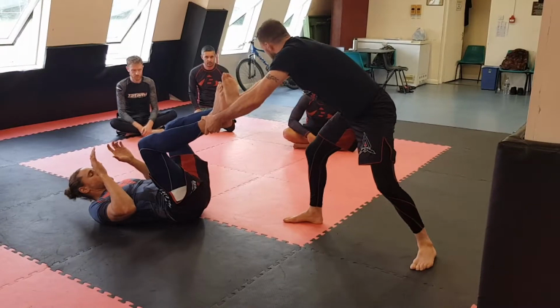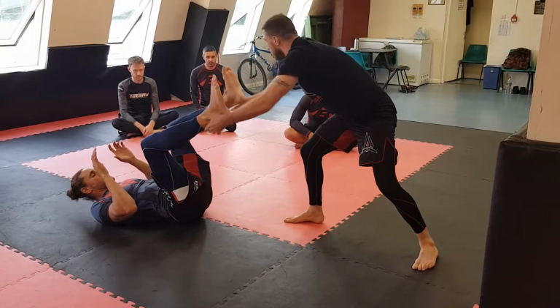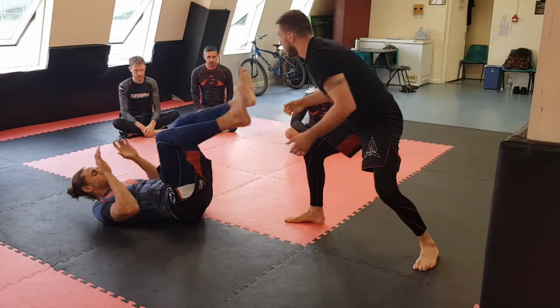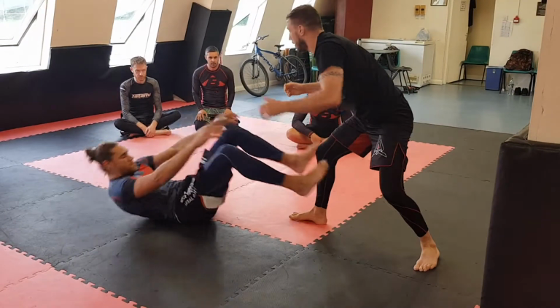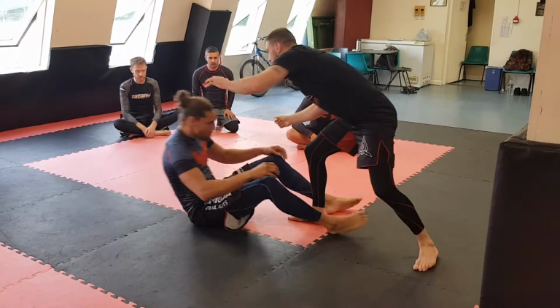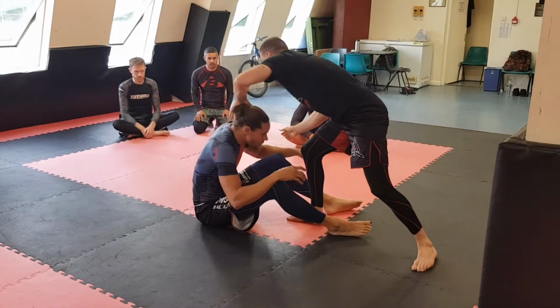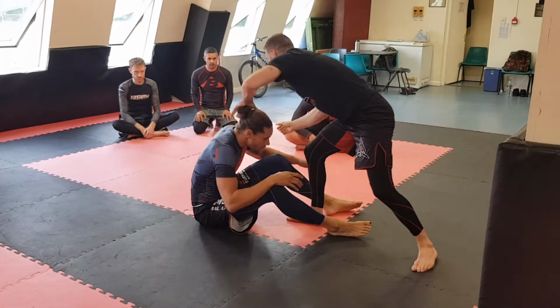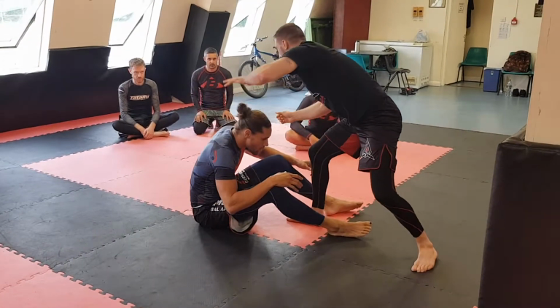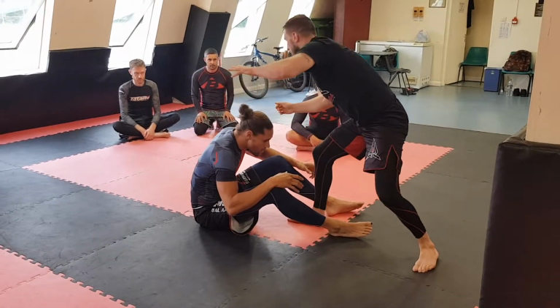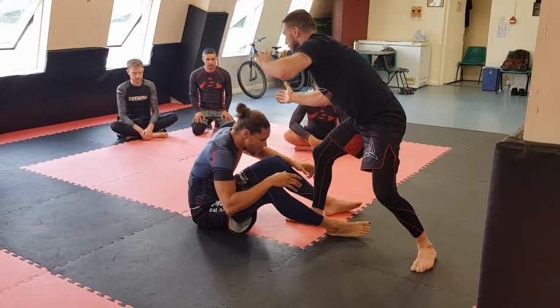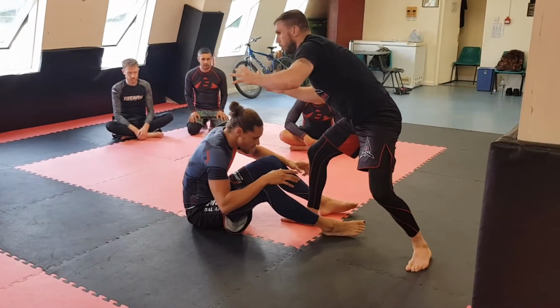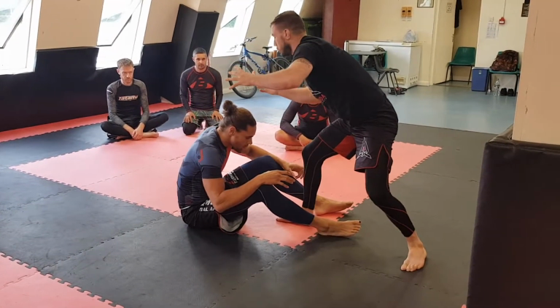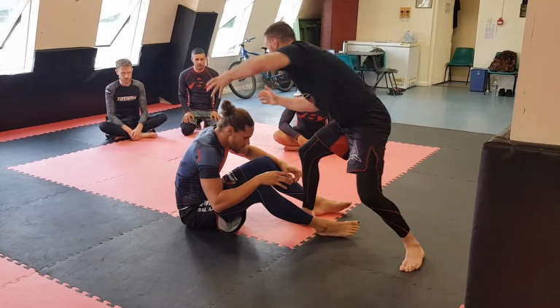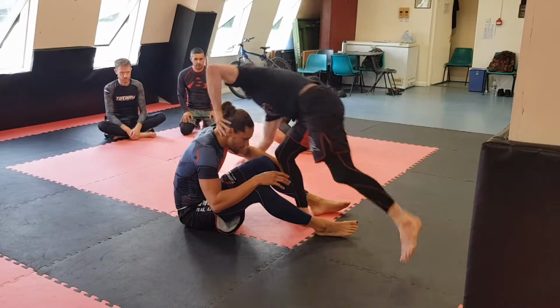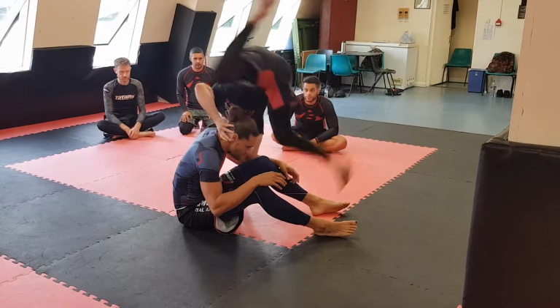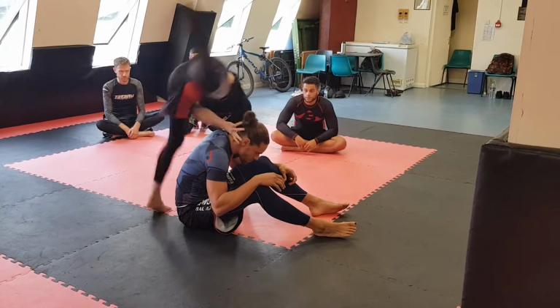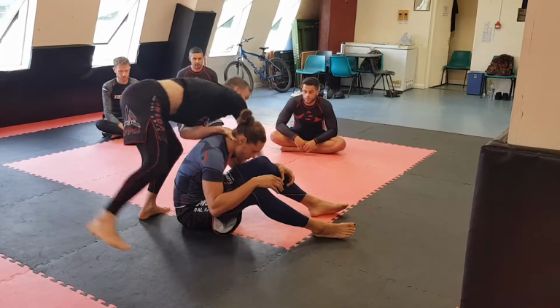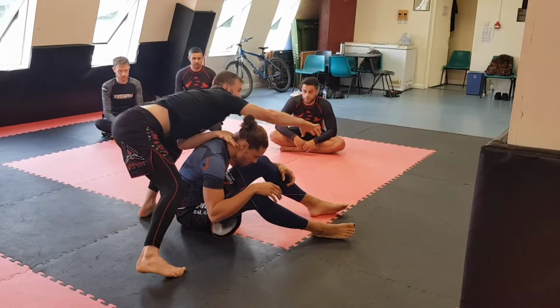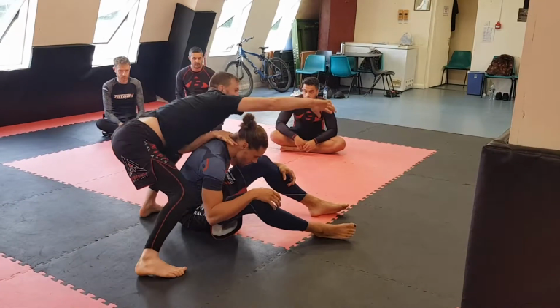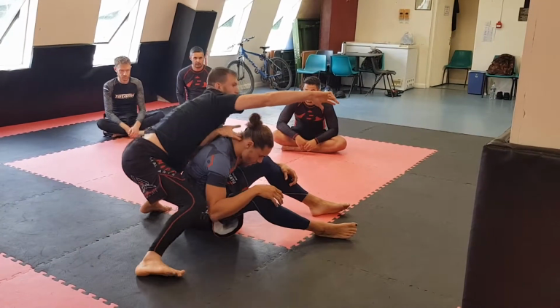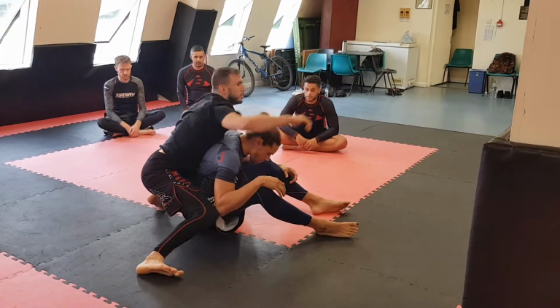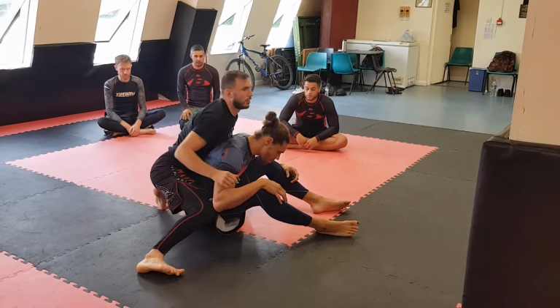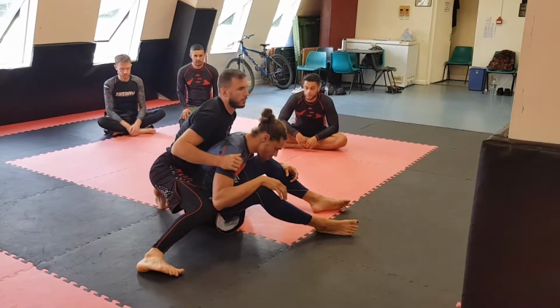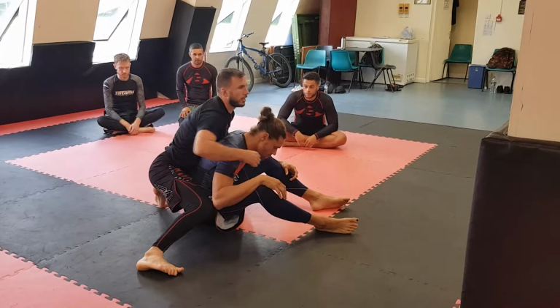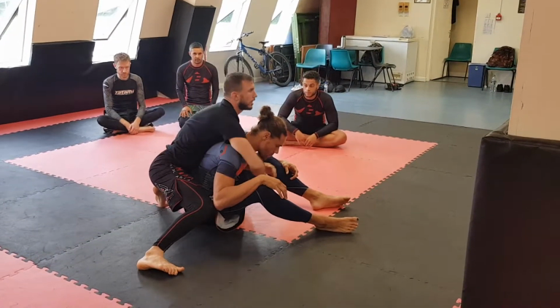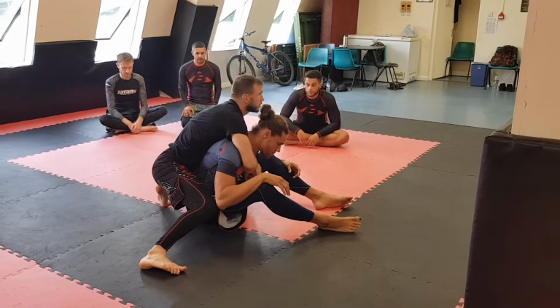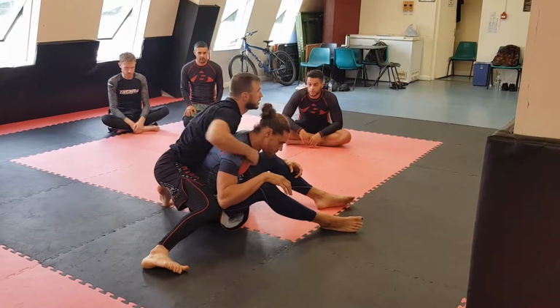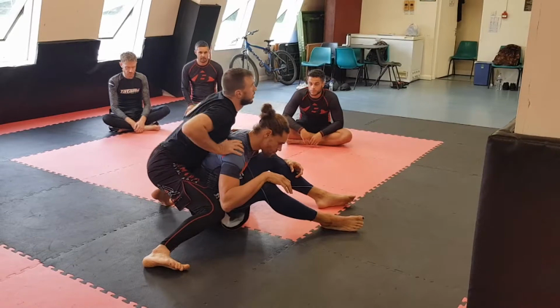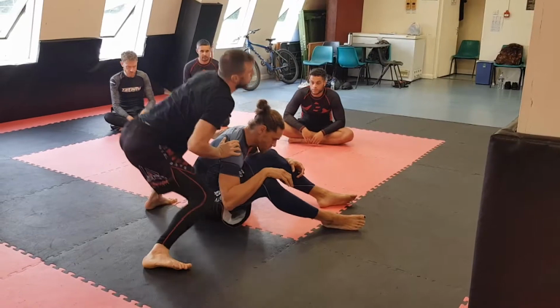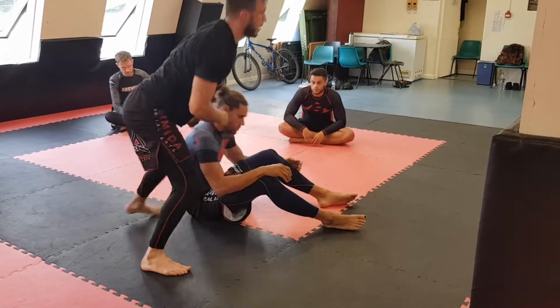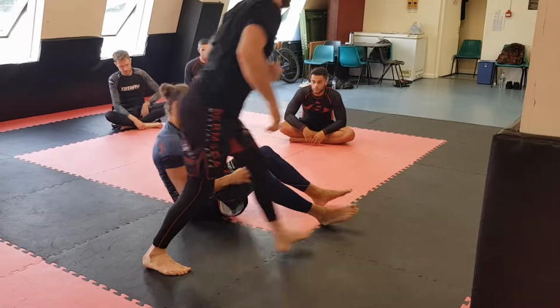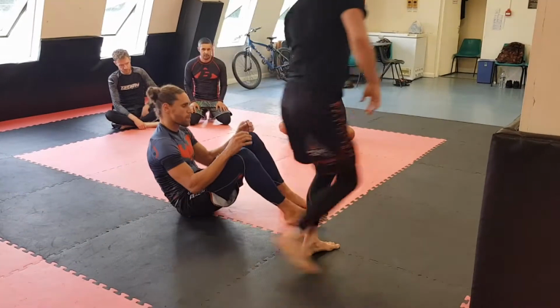He comes back up. You can even touch the back of the head as well, depending on how confident you are. I keep my chest close, get straight to my seatbelt, and into back position straight away.